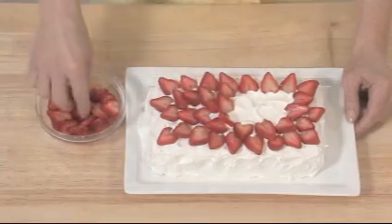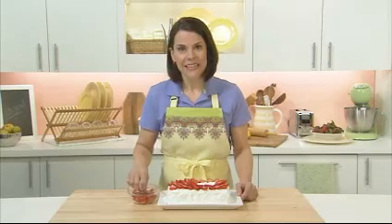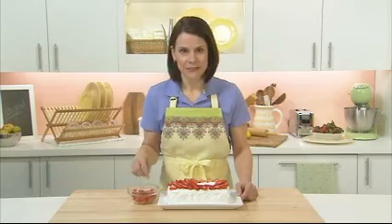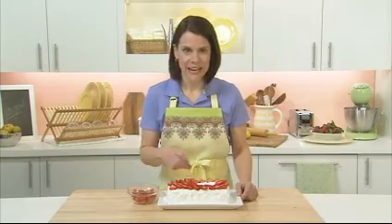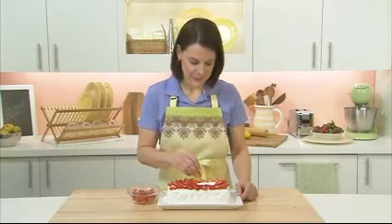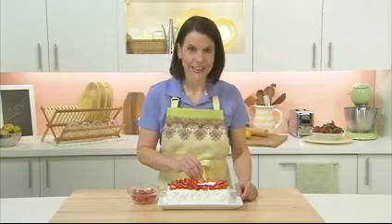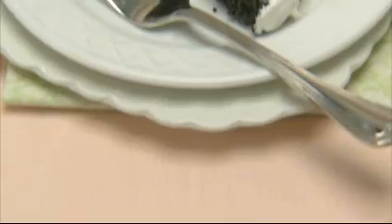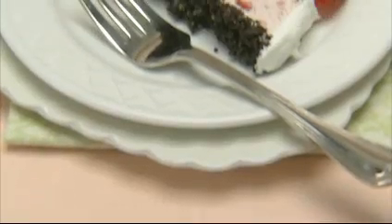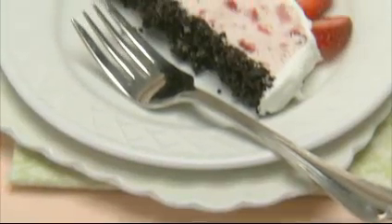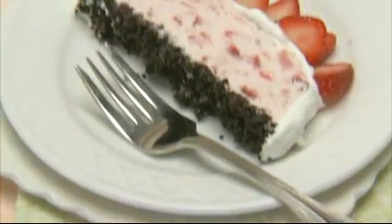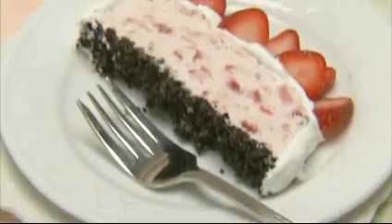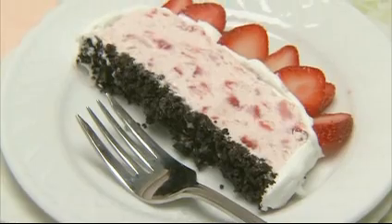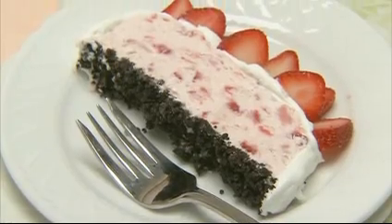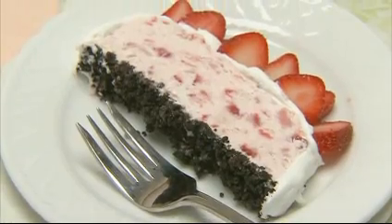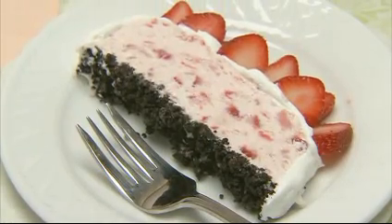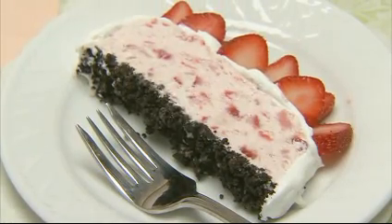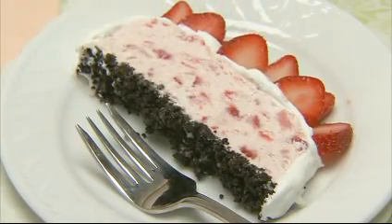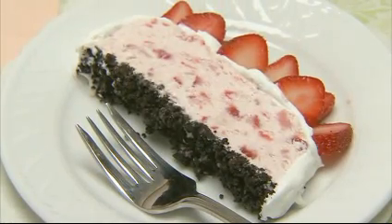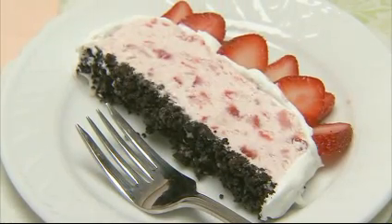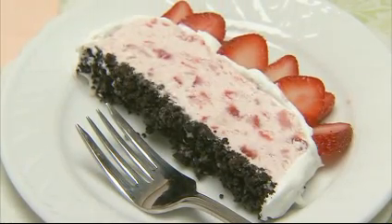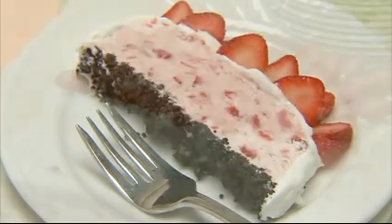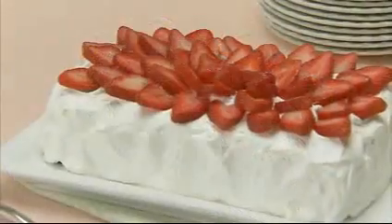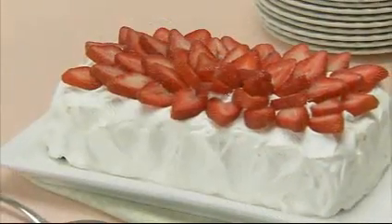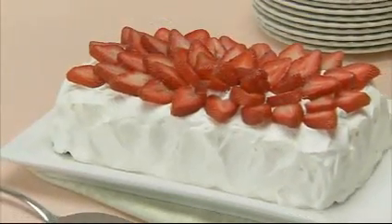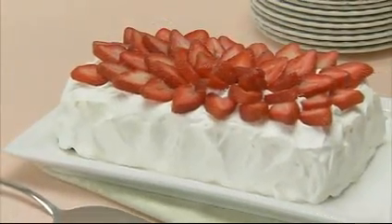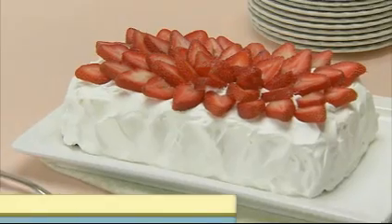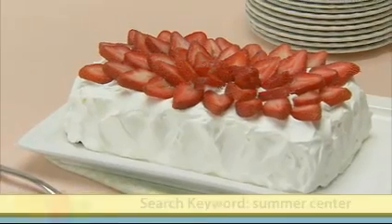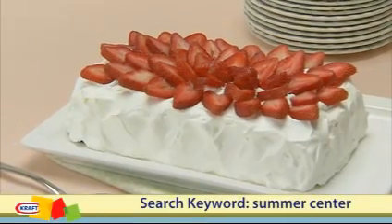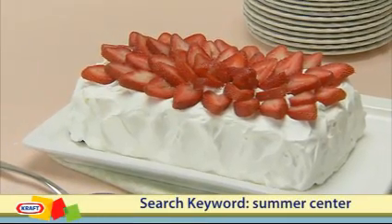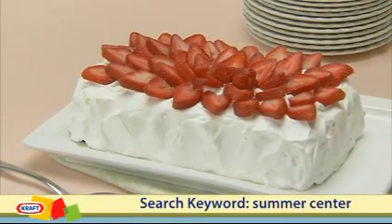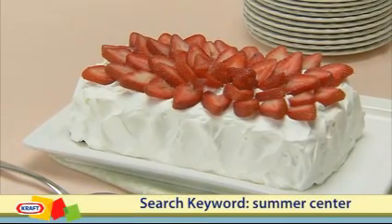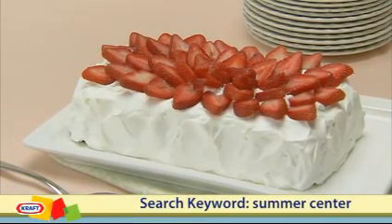The nice part of seeing how this comes together is in the slice. It's a cool, creamy combination of strawberries and chocolate. For more summertime desserts, visit our website and search keyword summer center.